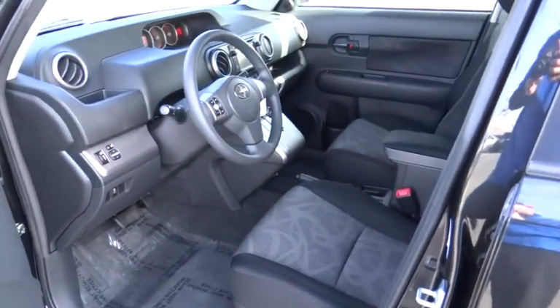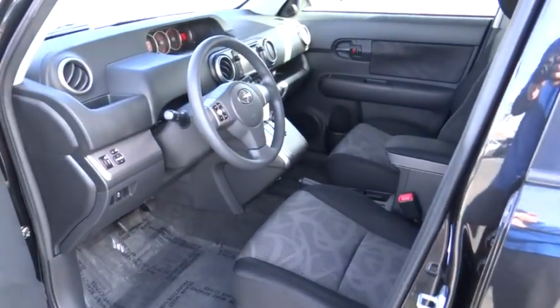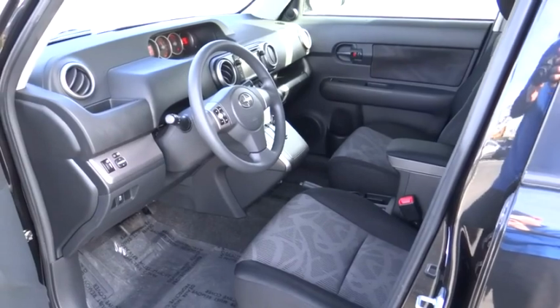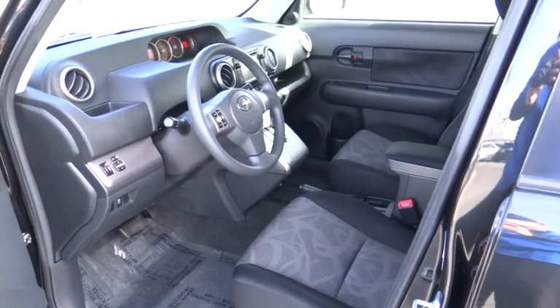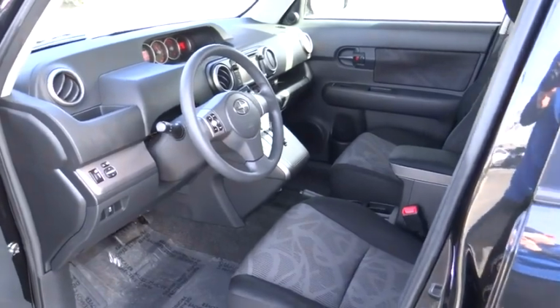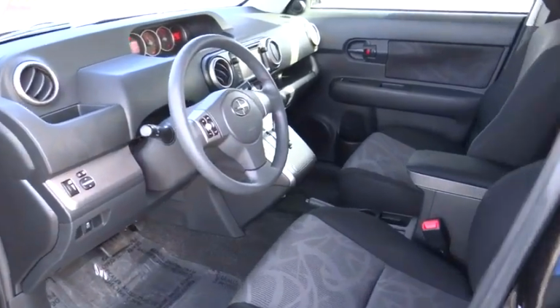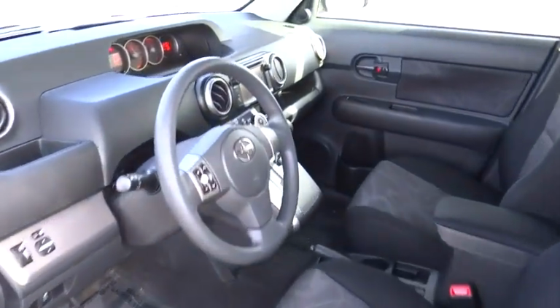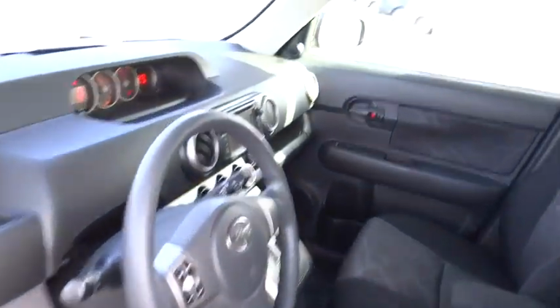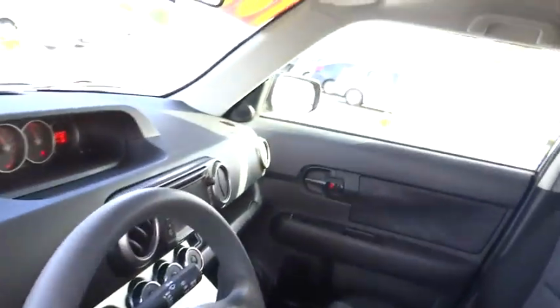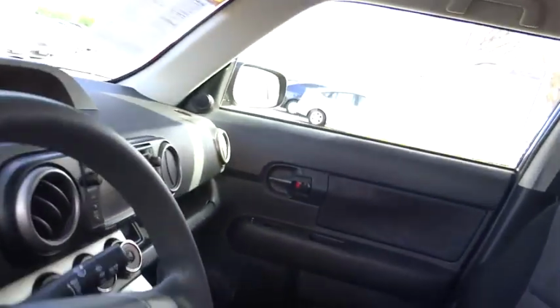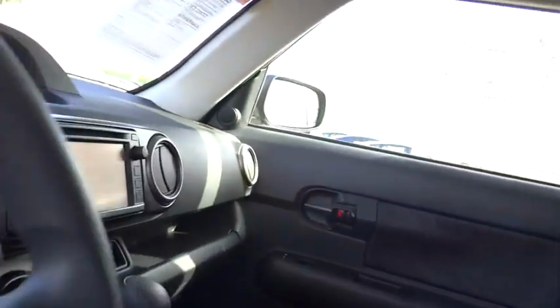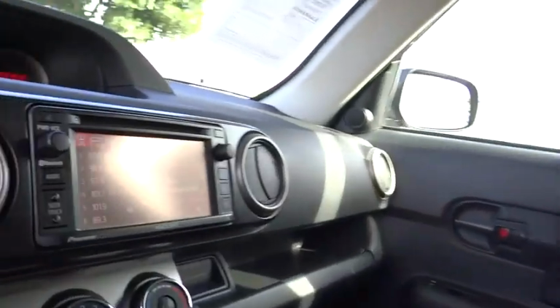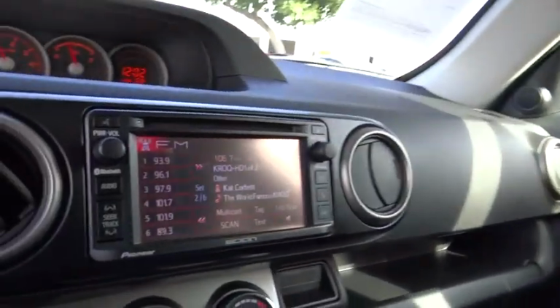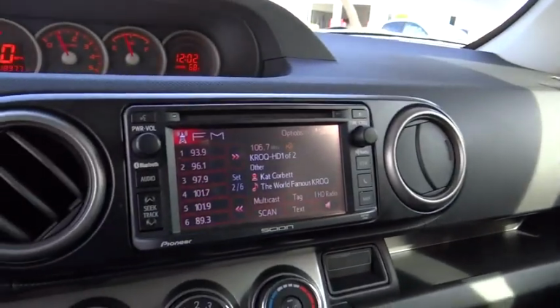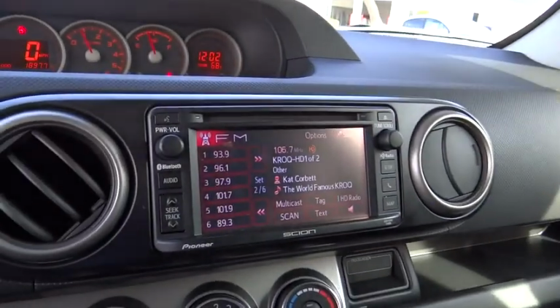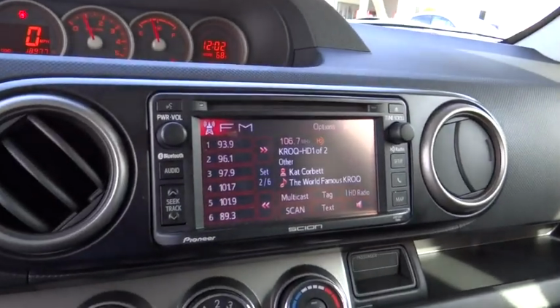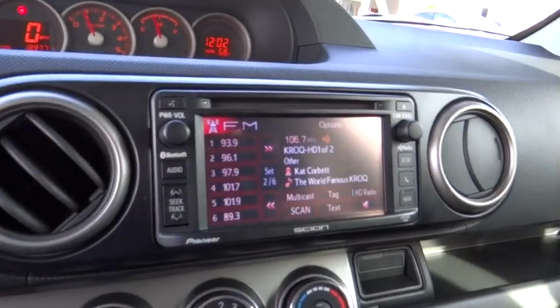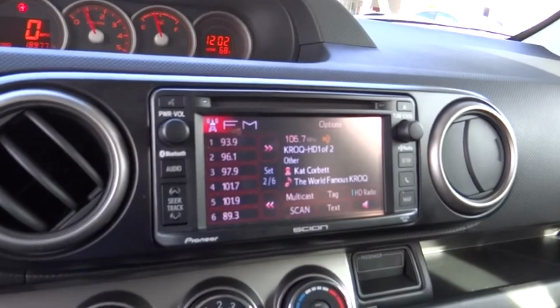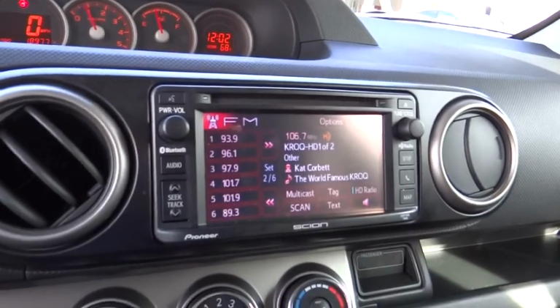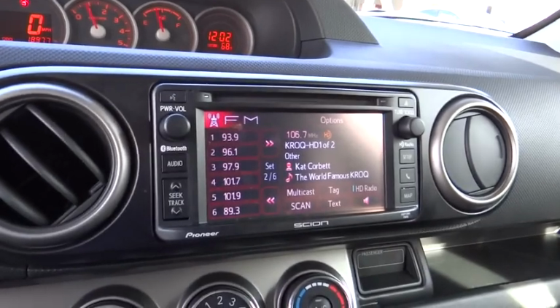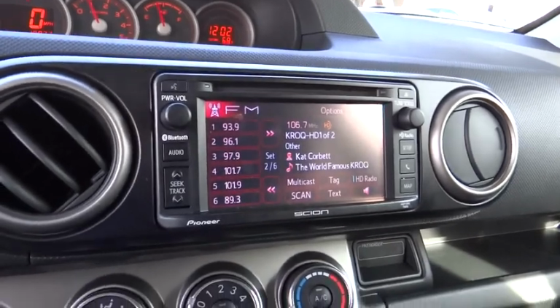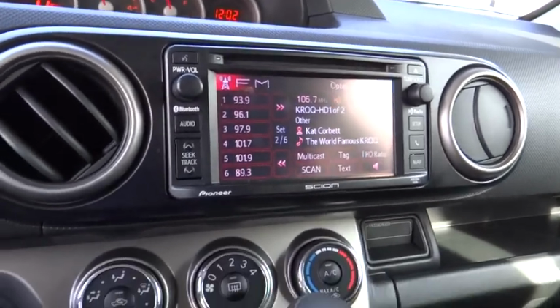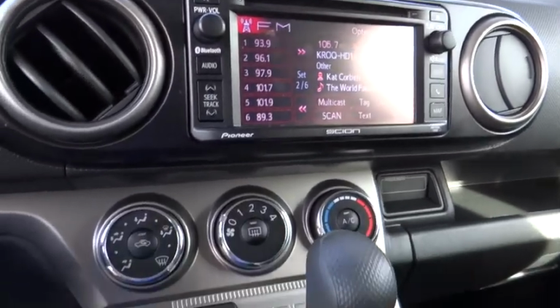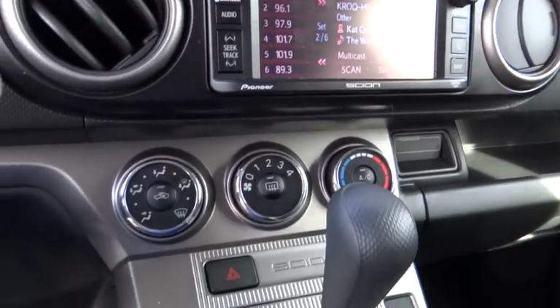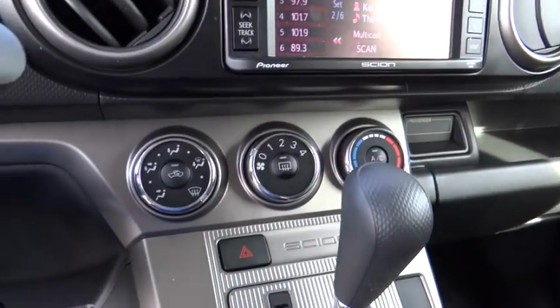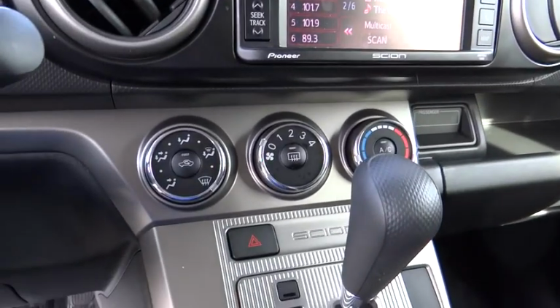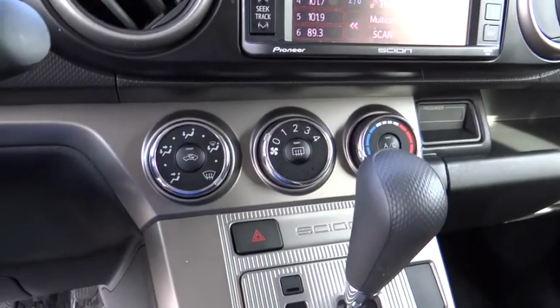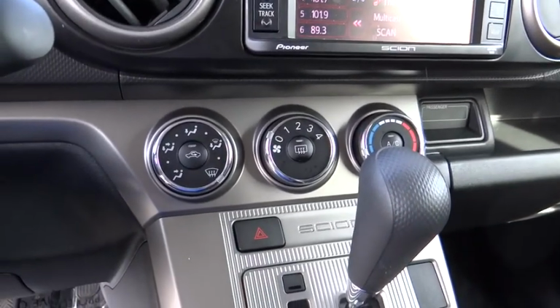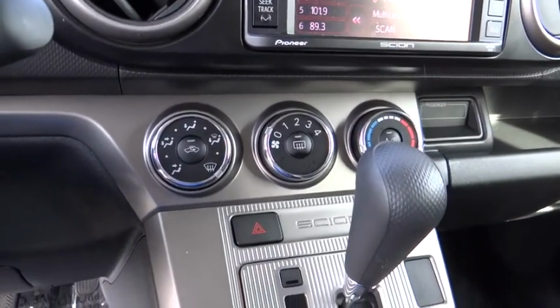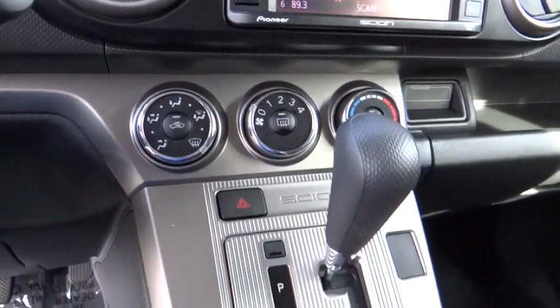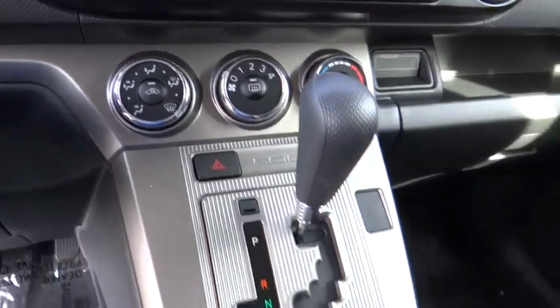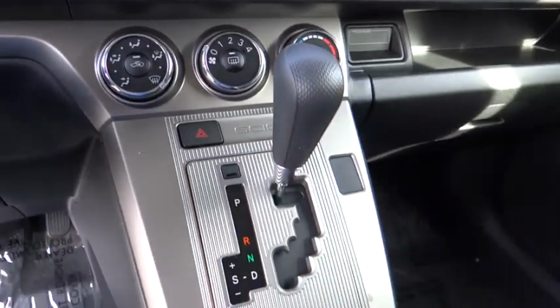Brake assist, remote keyless entry, tachometer, panic alarm, front reading lamp, rear window wiper, front bucket seat, tilt steering wheel, driver vanity mirror.